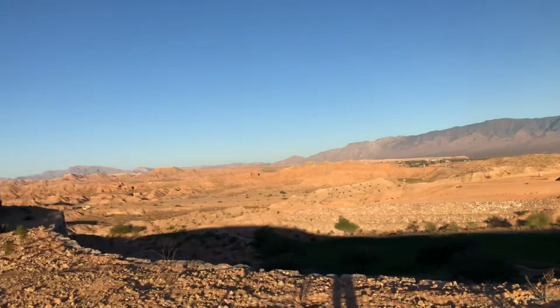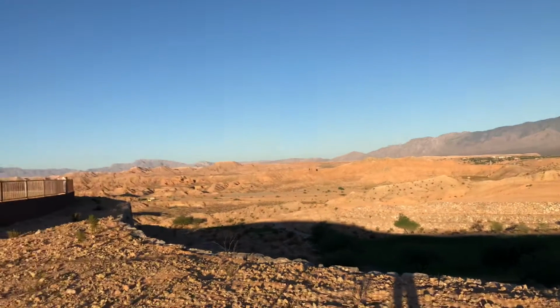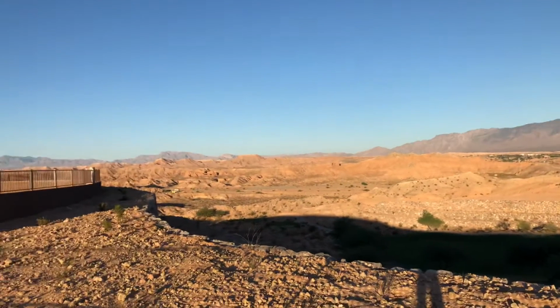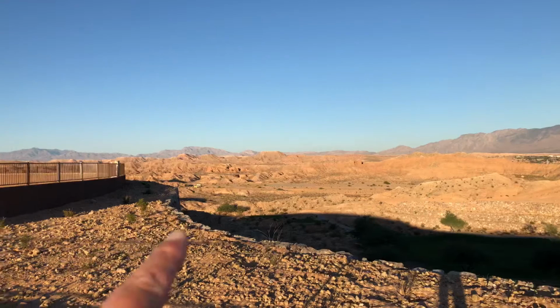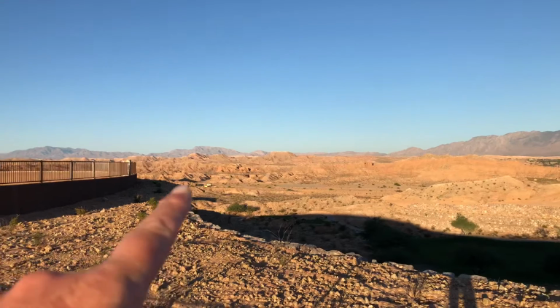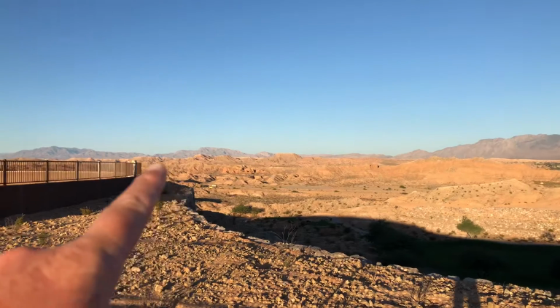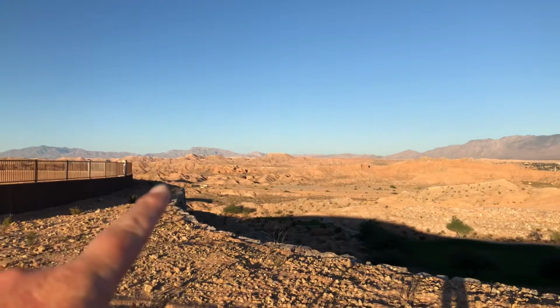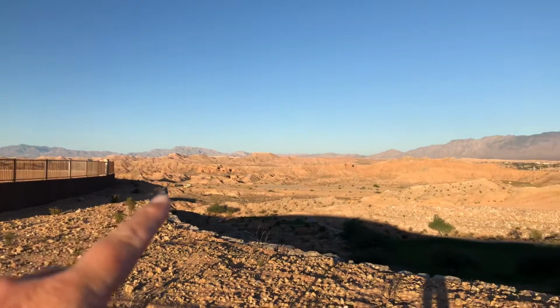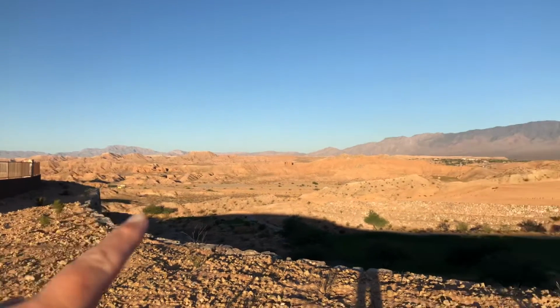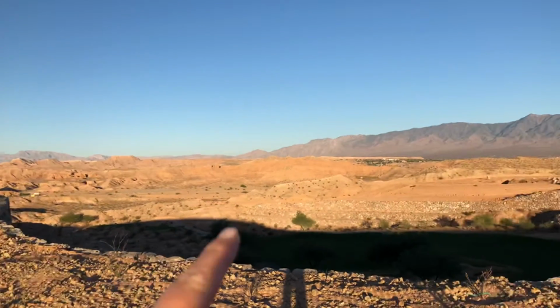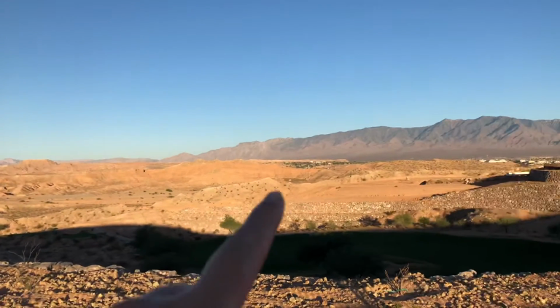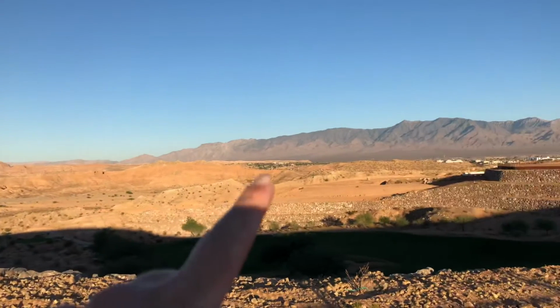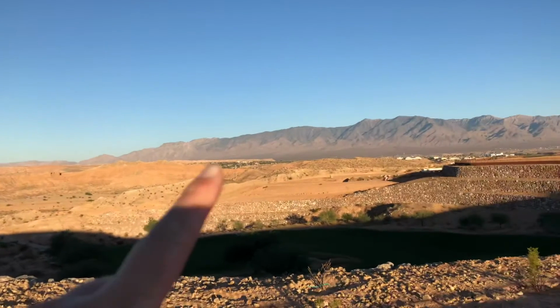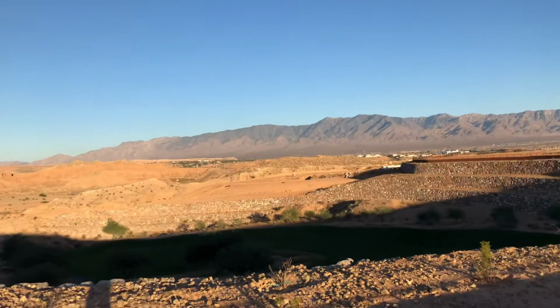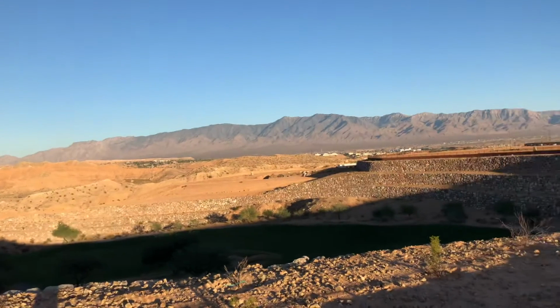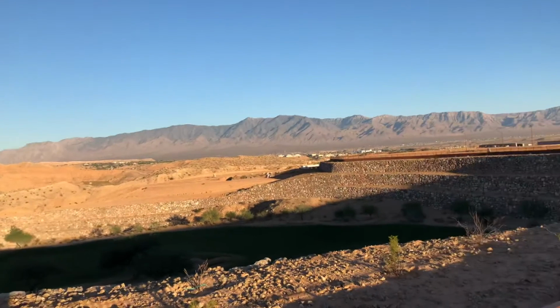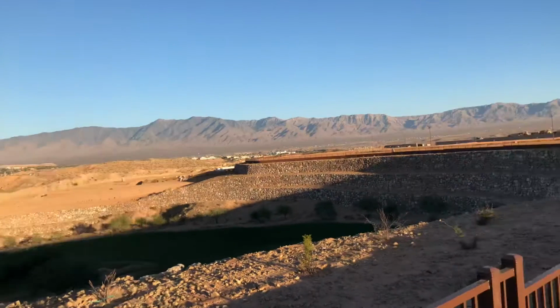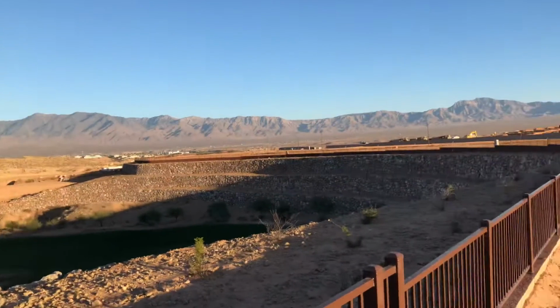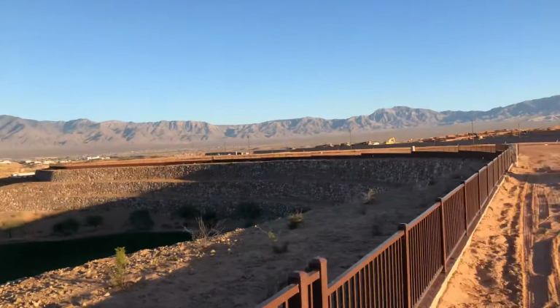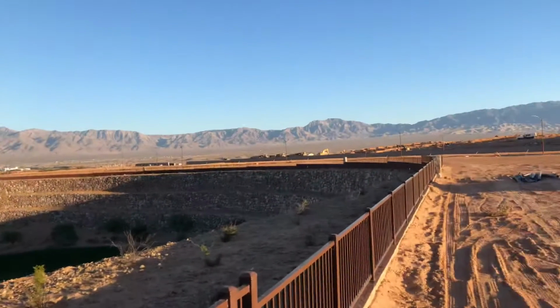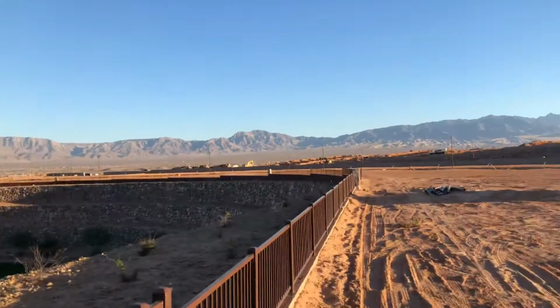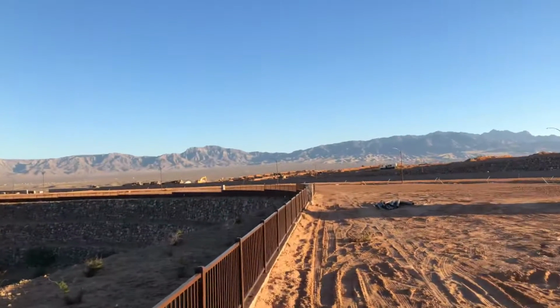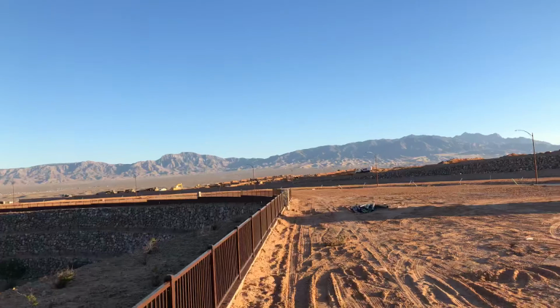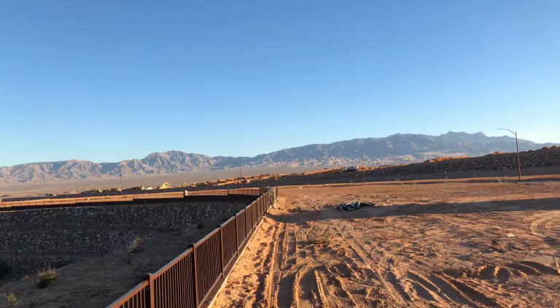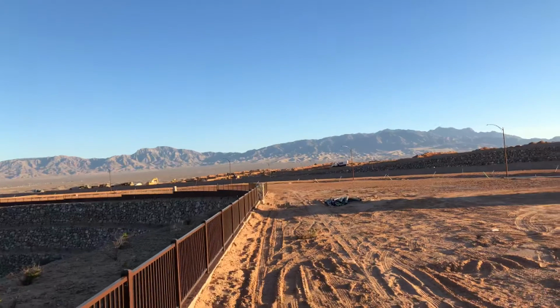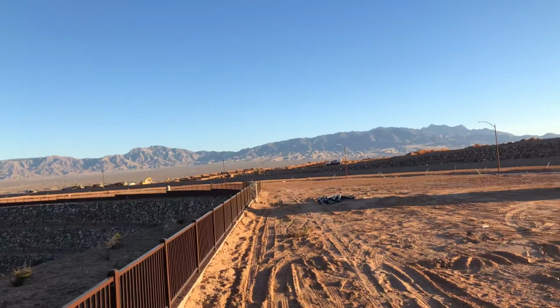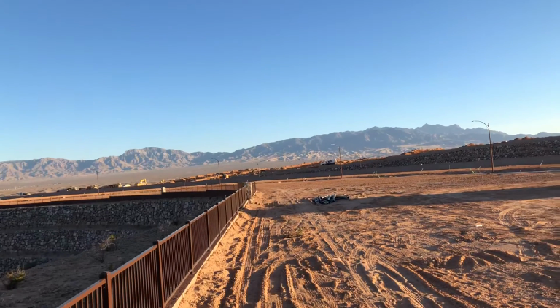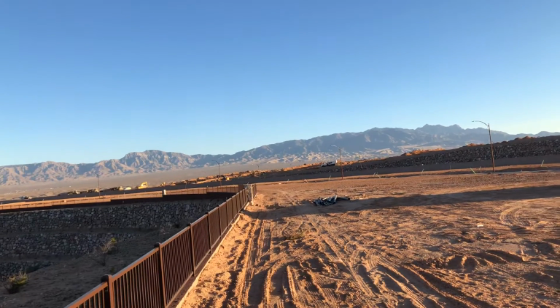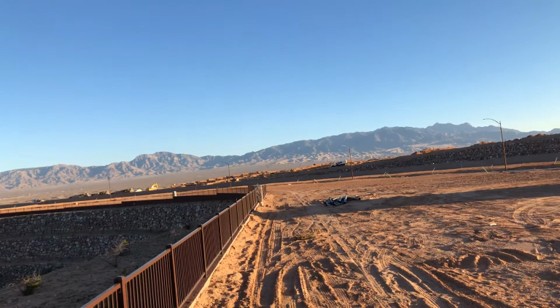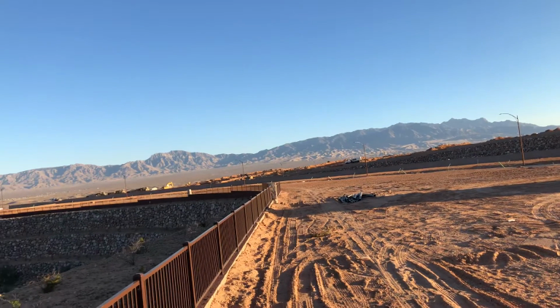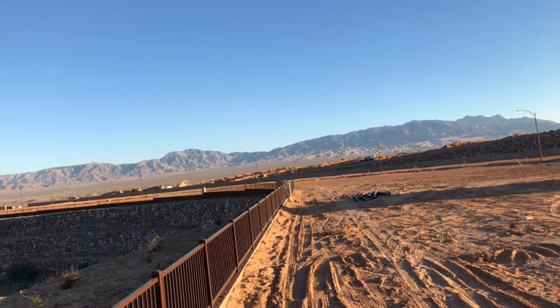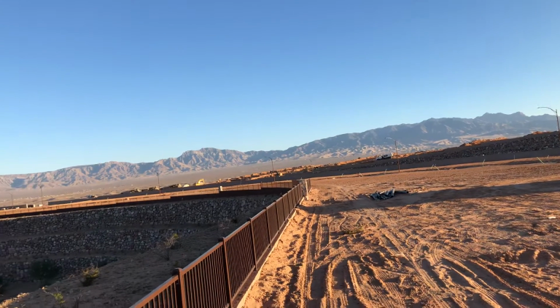These mountains out here are in Utah, and these ones over here are in Arizona. And then these mountains over this way are in Nevada. So three states from your backyard.